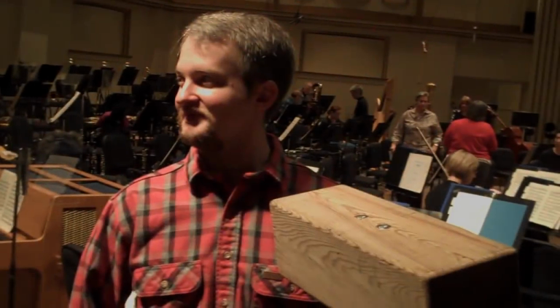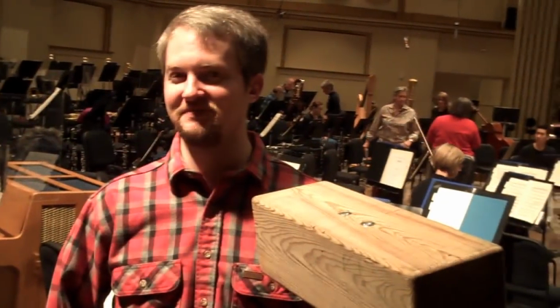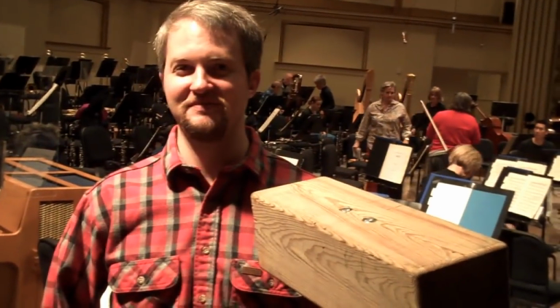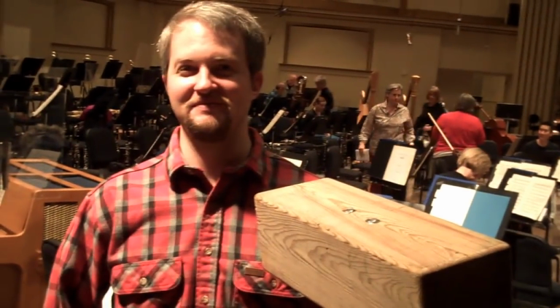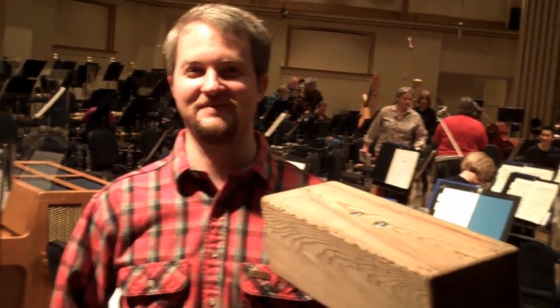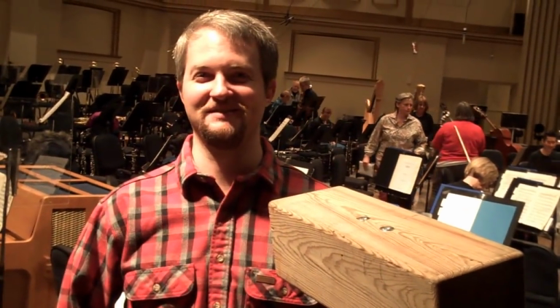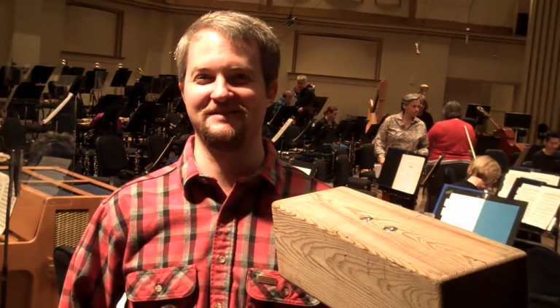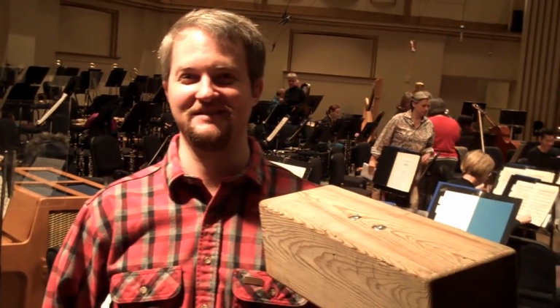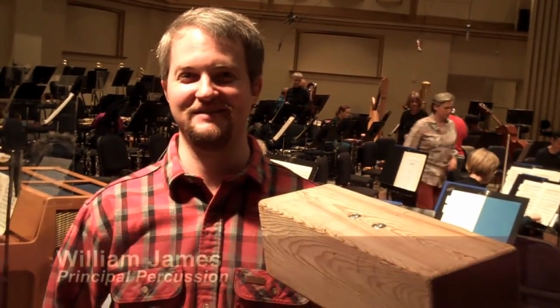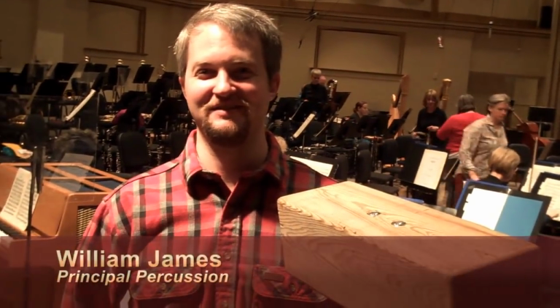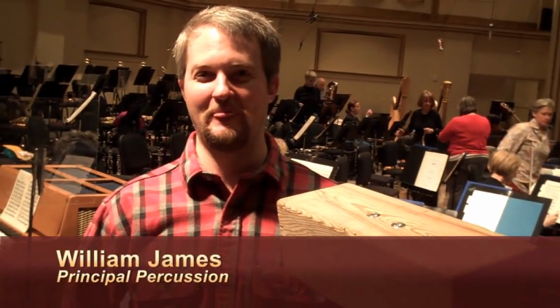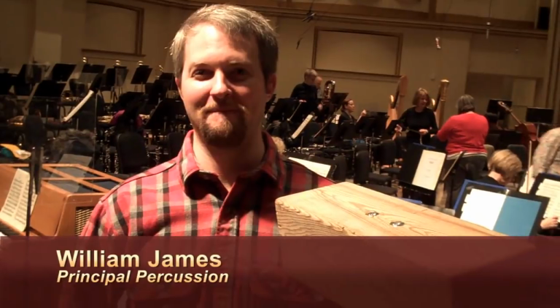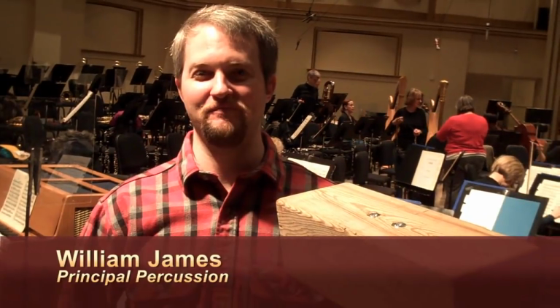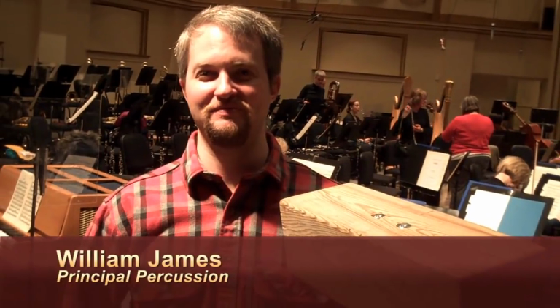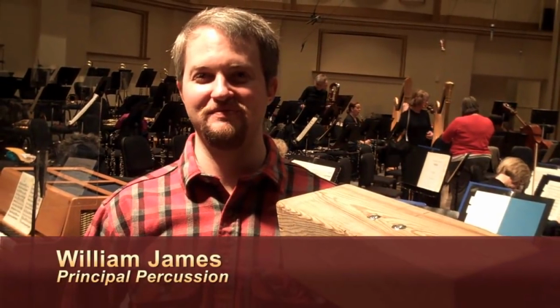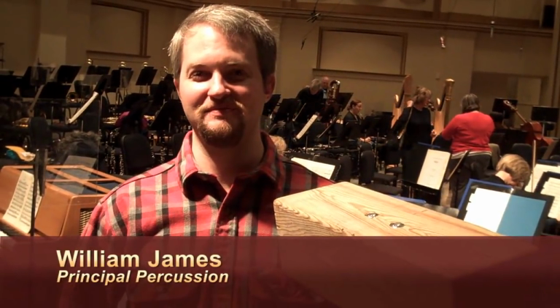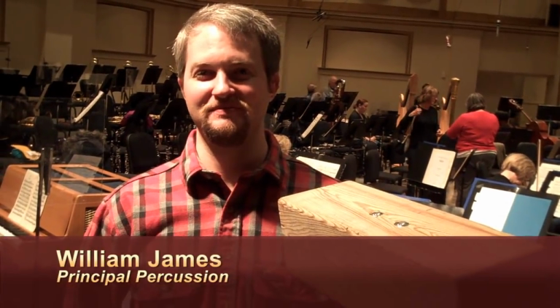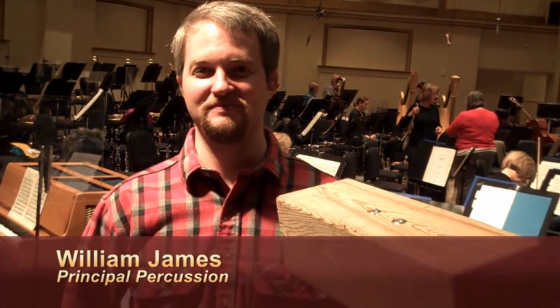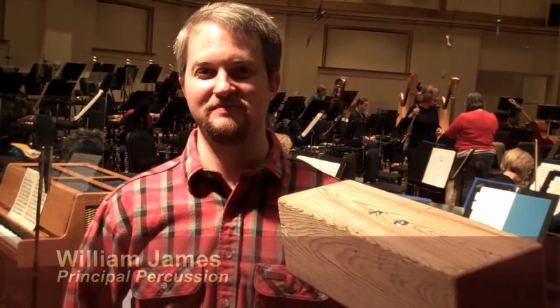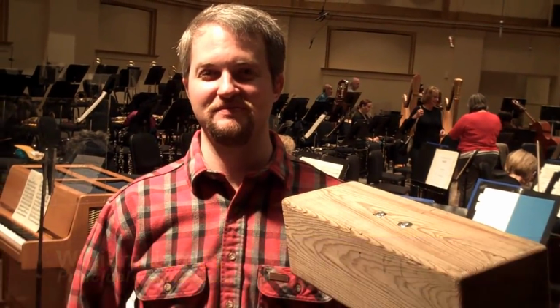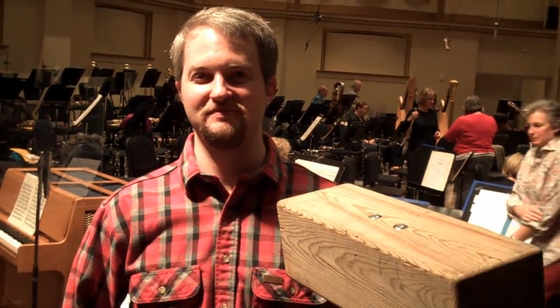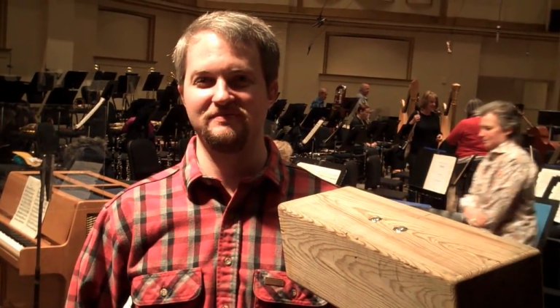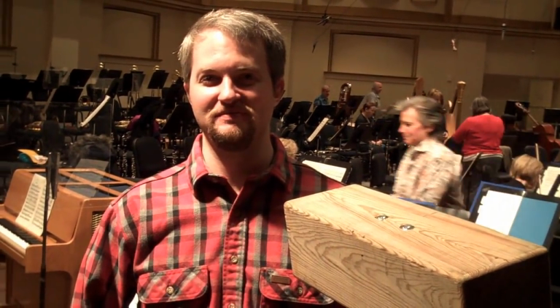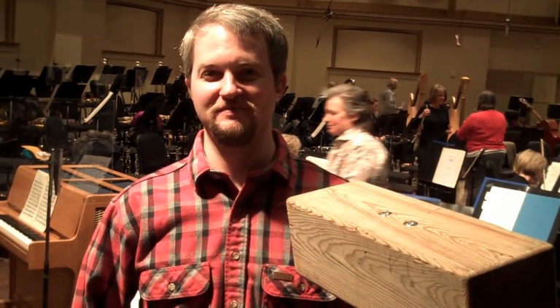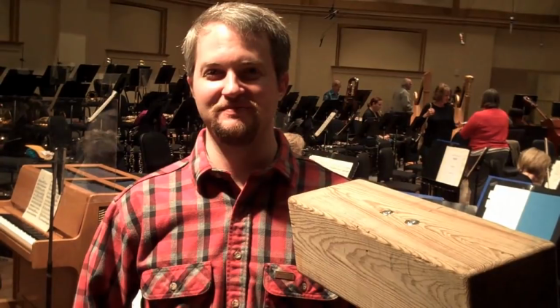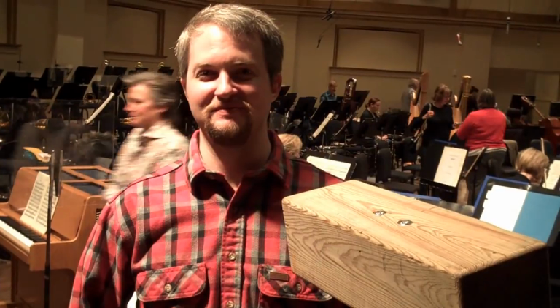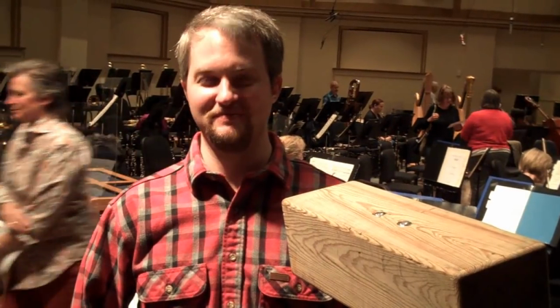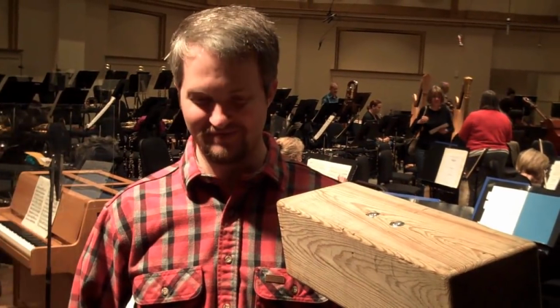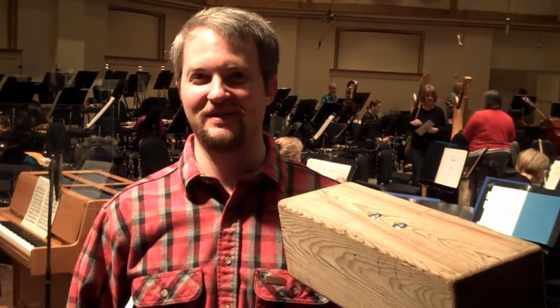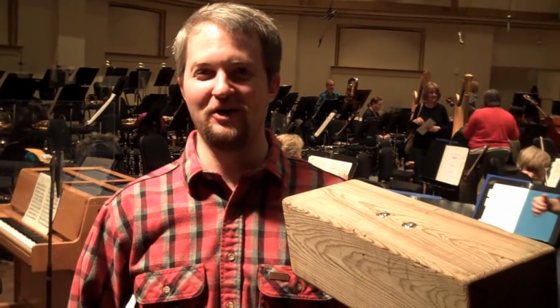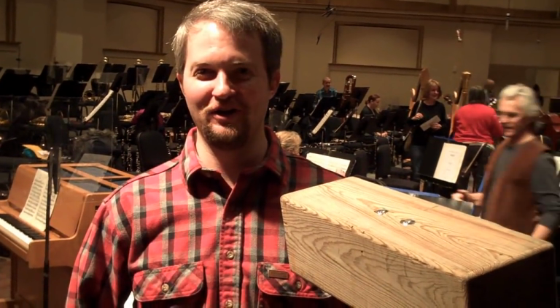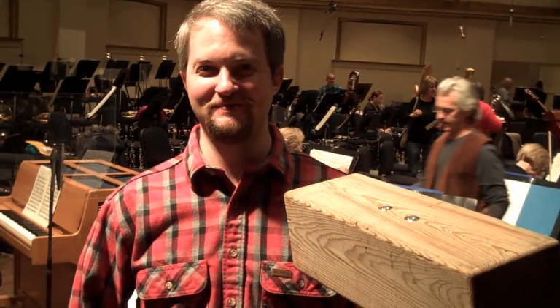This is Eddie Silva for the St. Louis Symphony blog. I'm on a very noisy stage during a break in rehearsal of the Mahler Symphony No. 6, and I'm with principal percussion Will James. What is that in your hand?